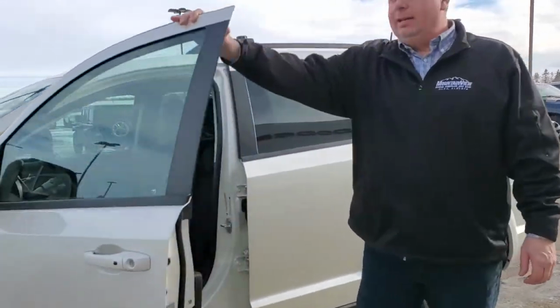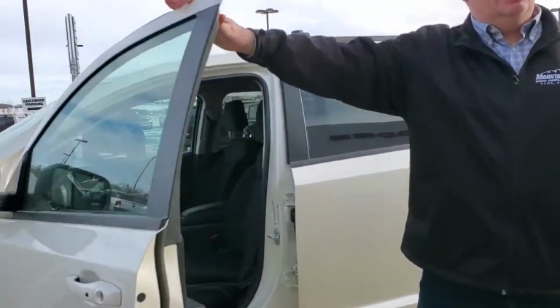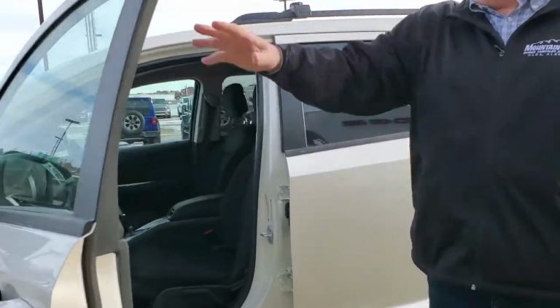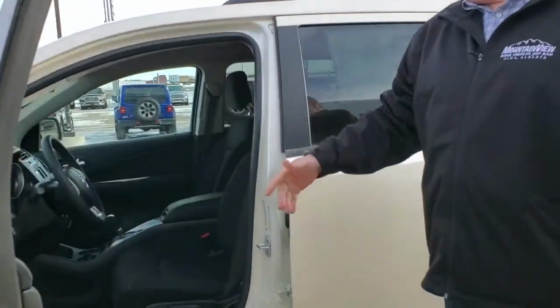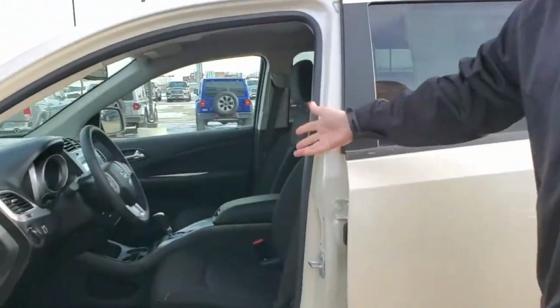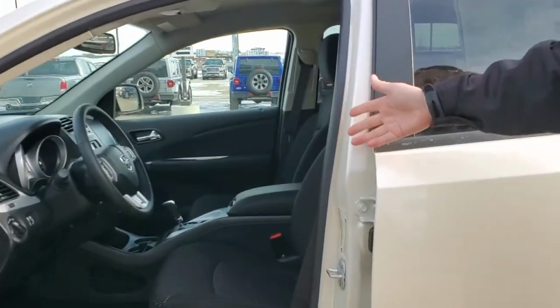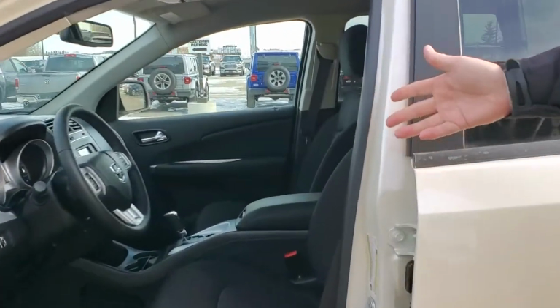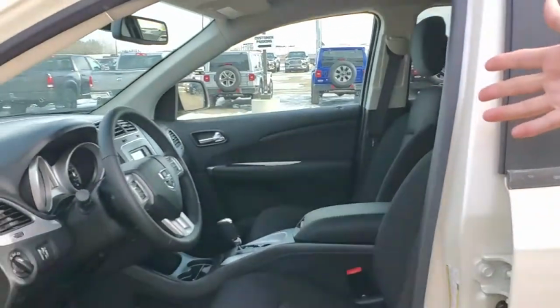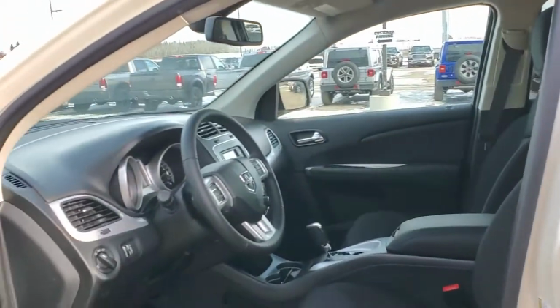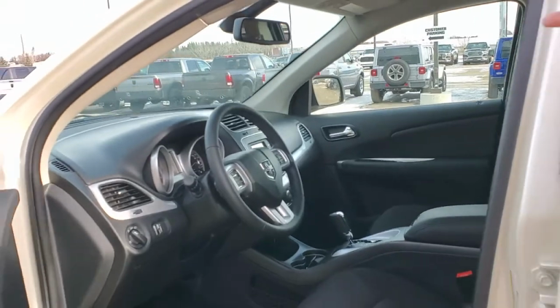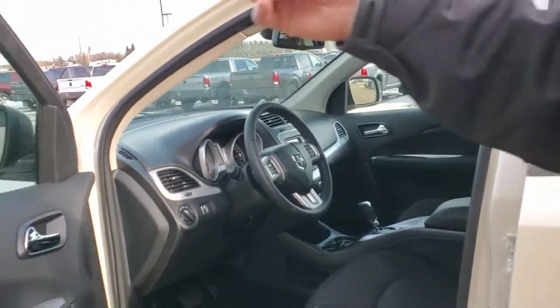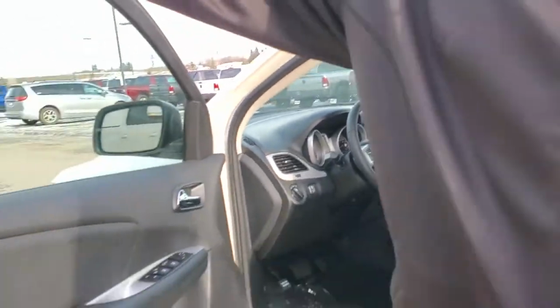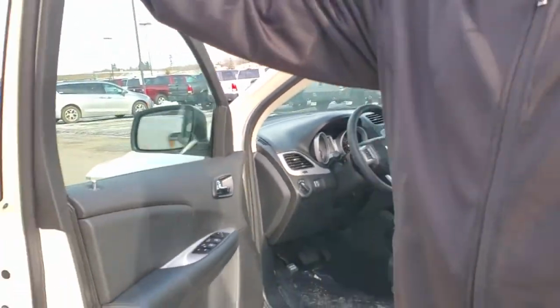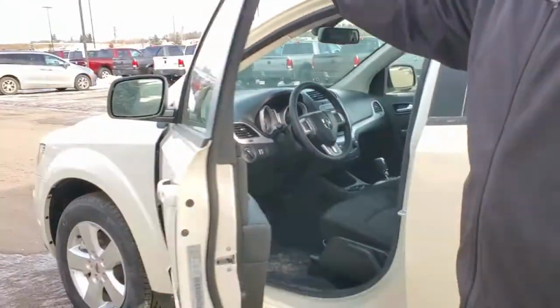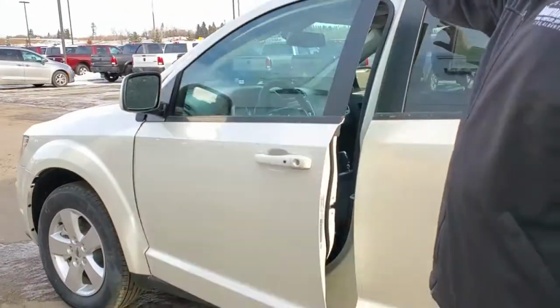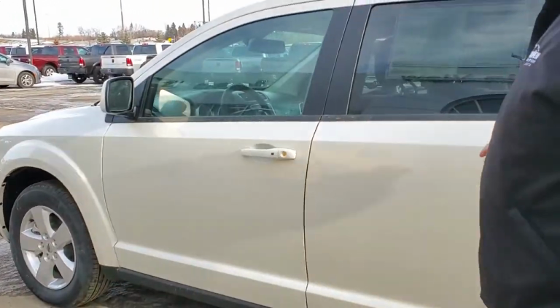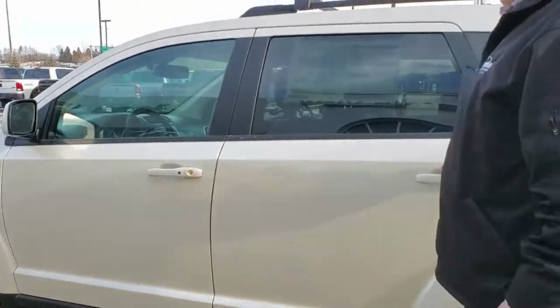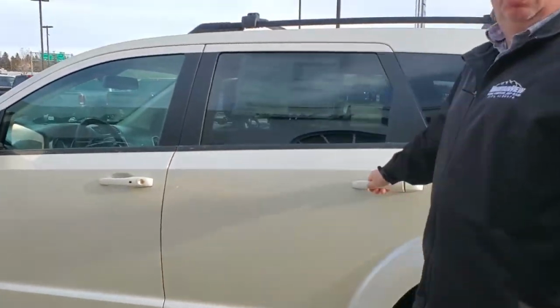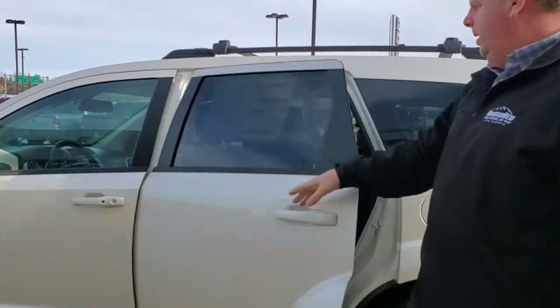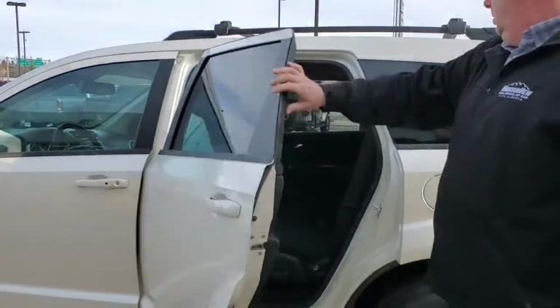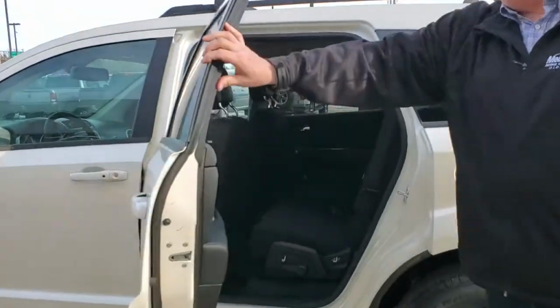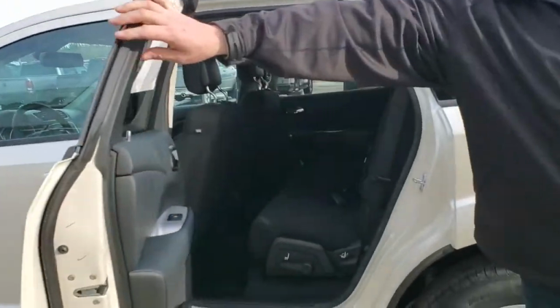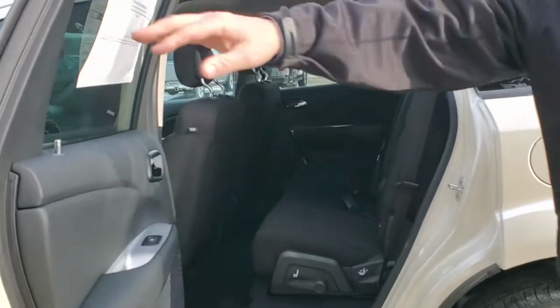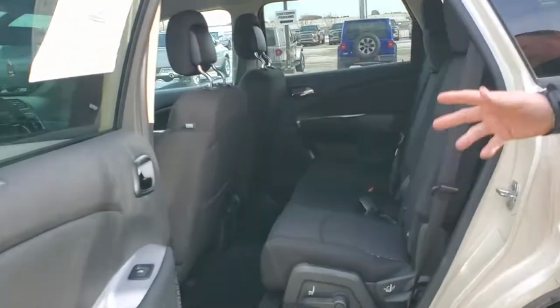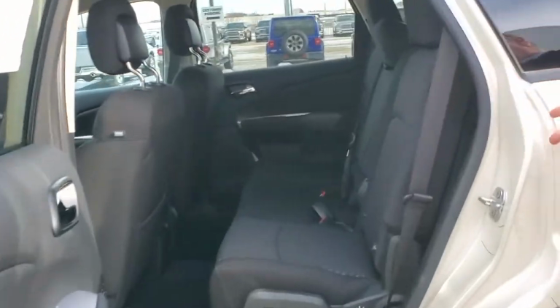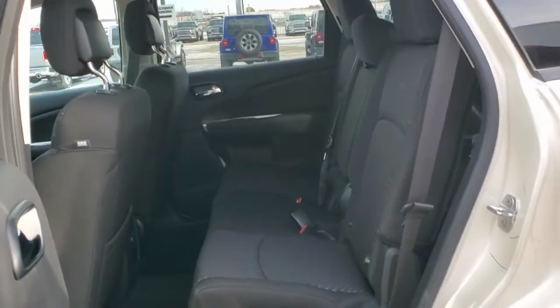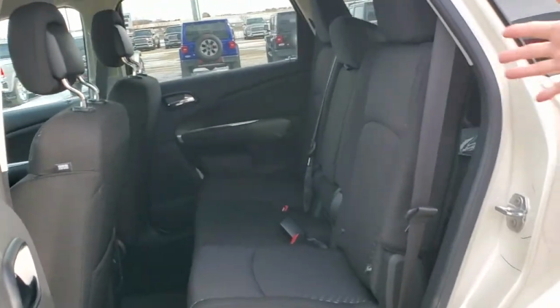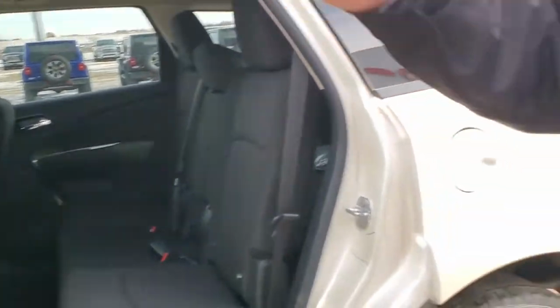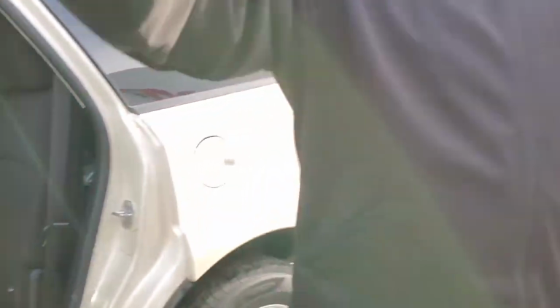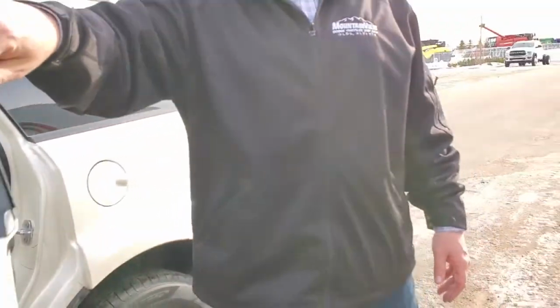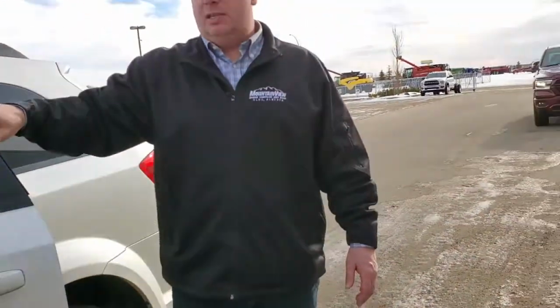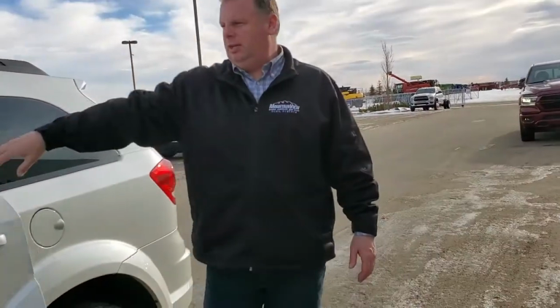Inside, loads of features, lots of room, Bluetooth, Android Auto, Apple CarPlay, and in the back you can see there's still plenty of room. We have room for five adults in this vehicle.